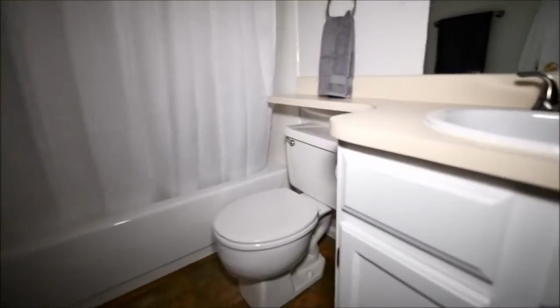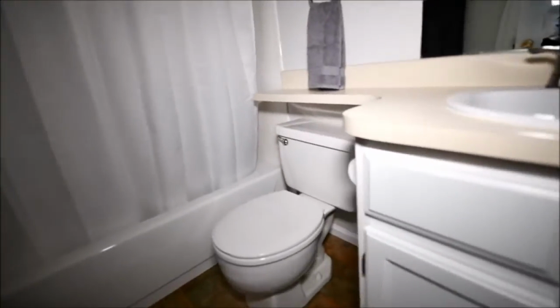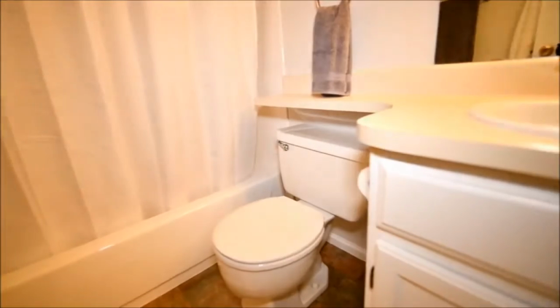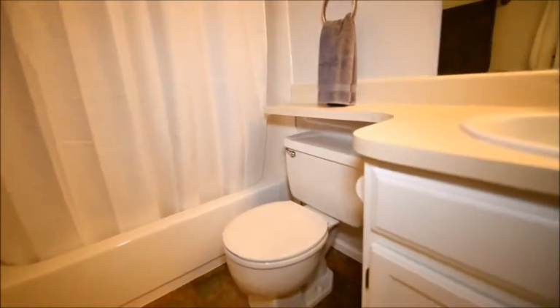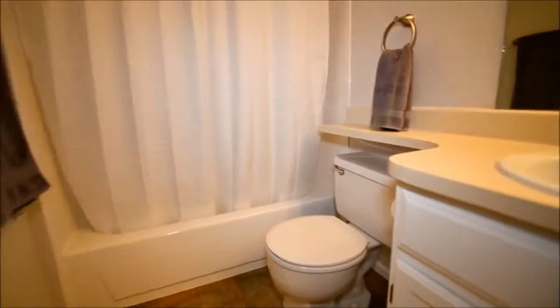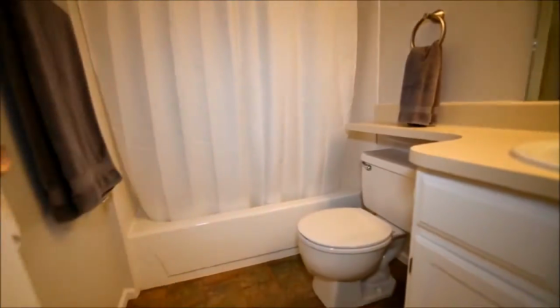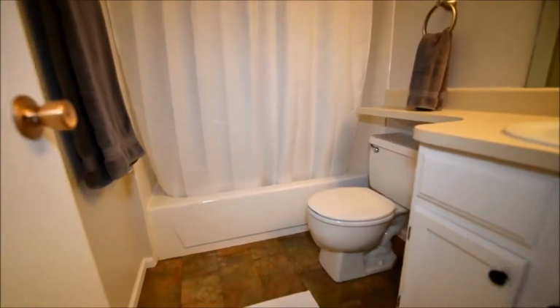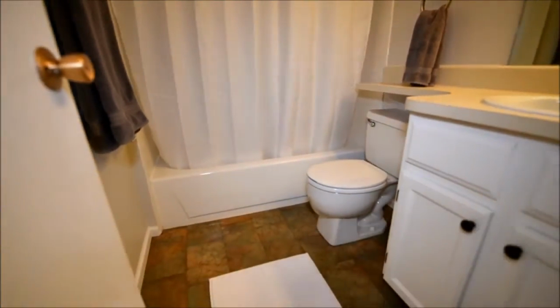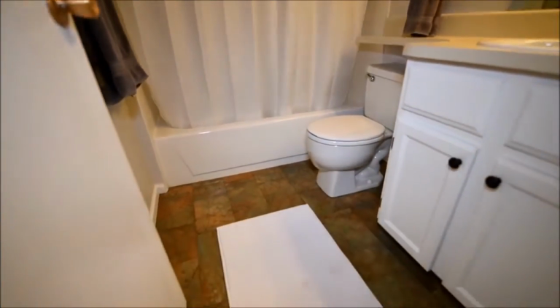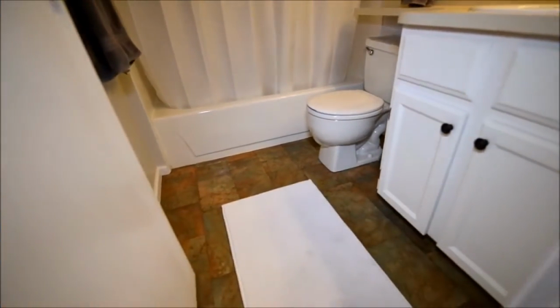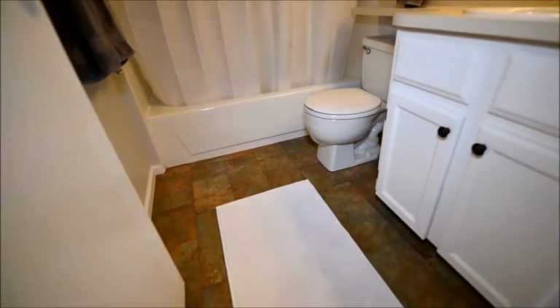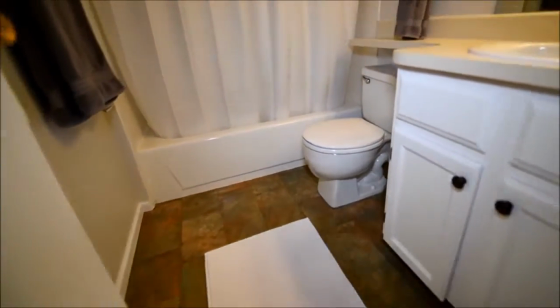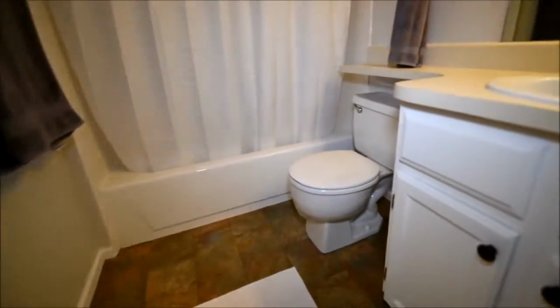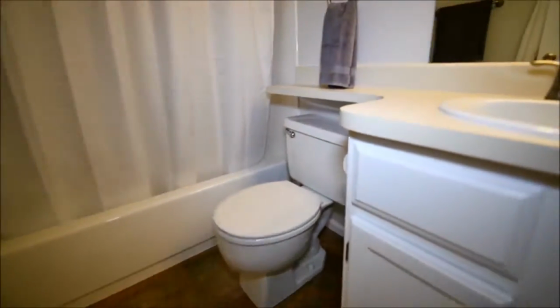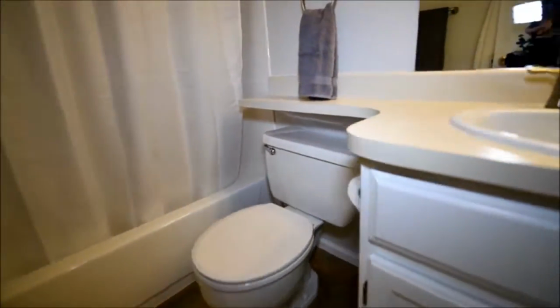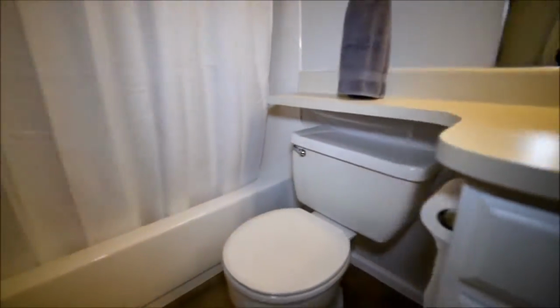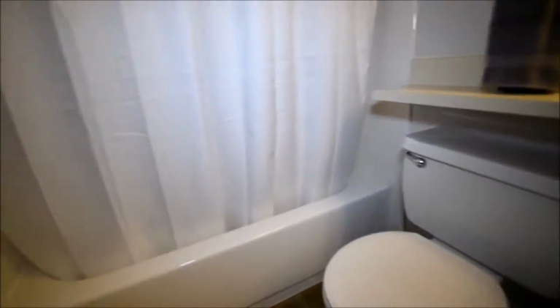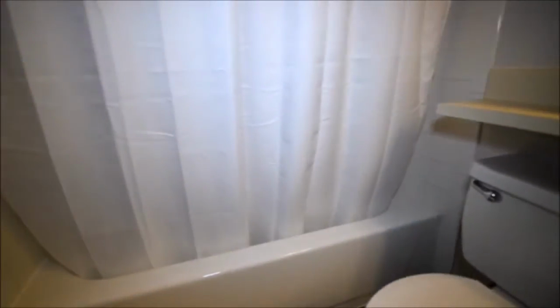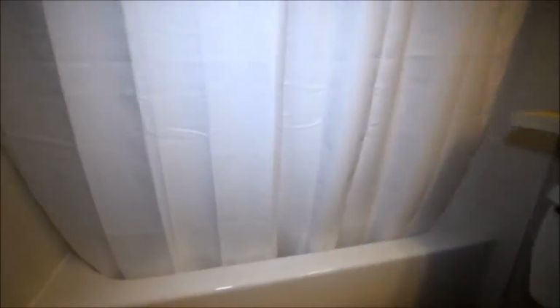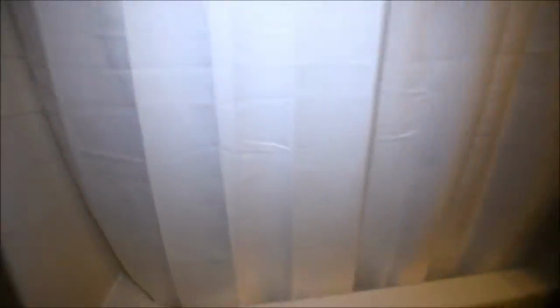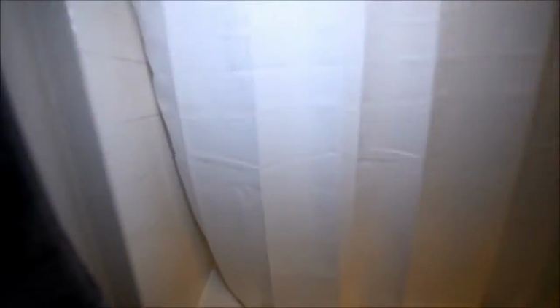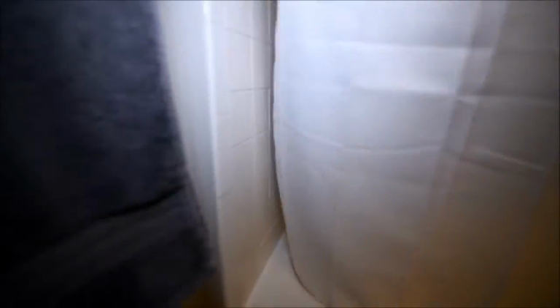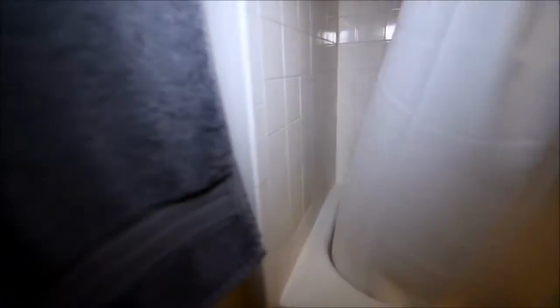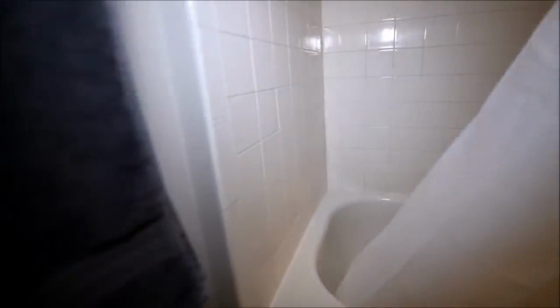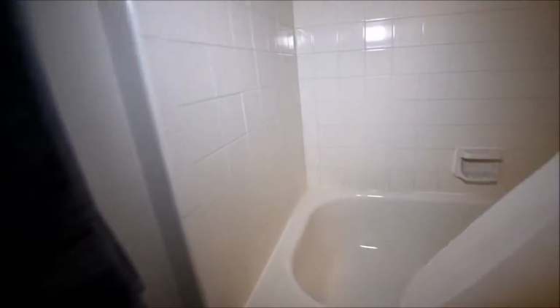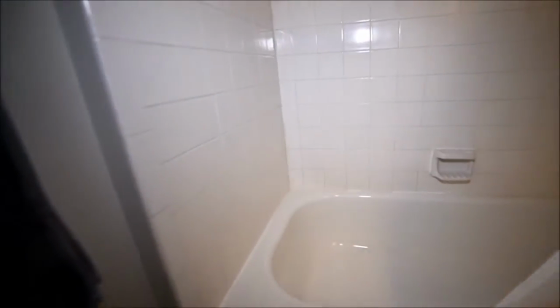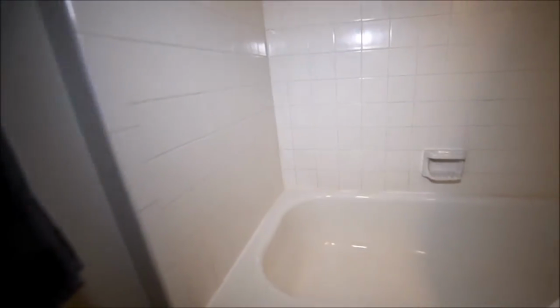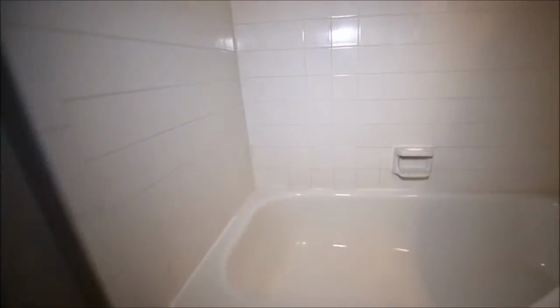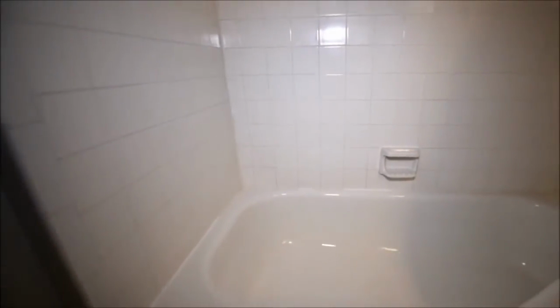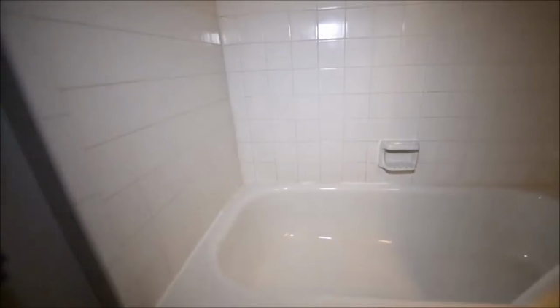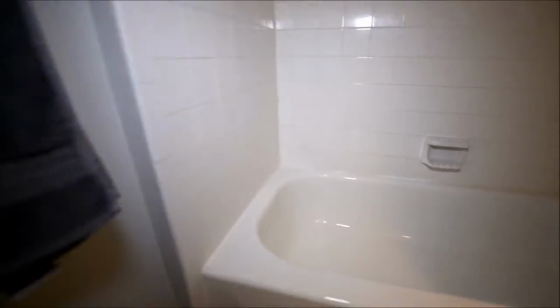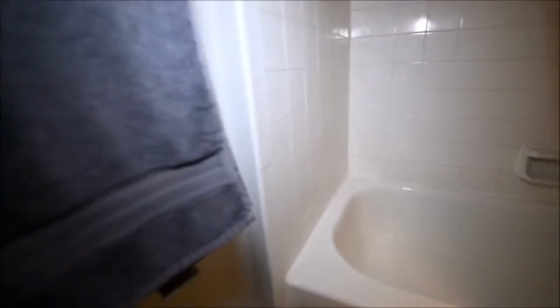And this bathroom is pretty much identical. They've updated the floor, possibly the toilet, but it's got the original countertop and sink and tile. The tubs are in real good shape though.